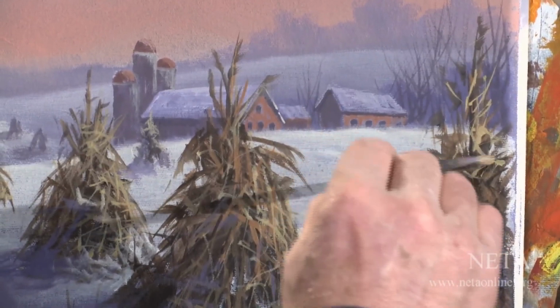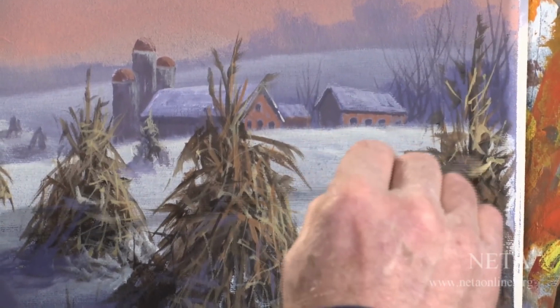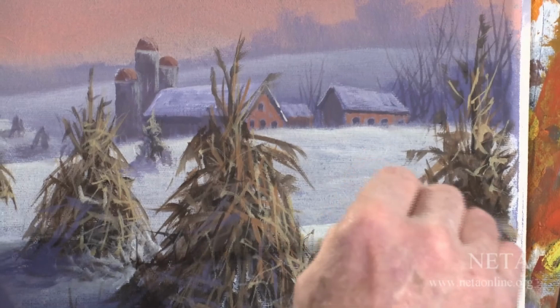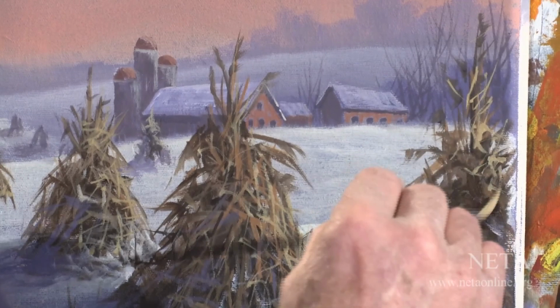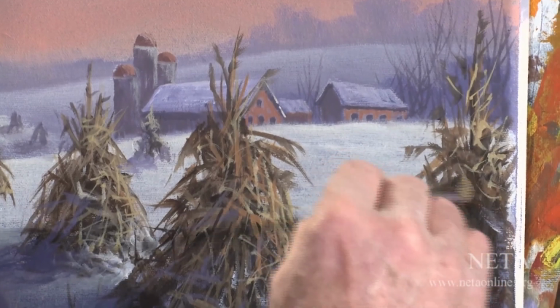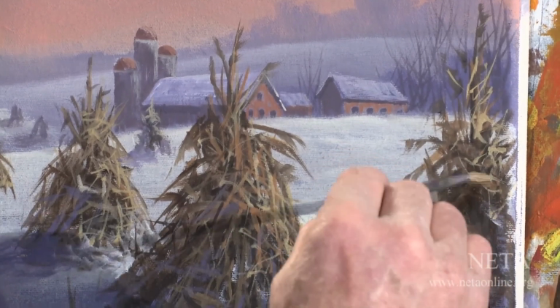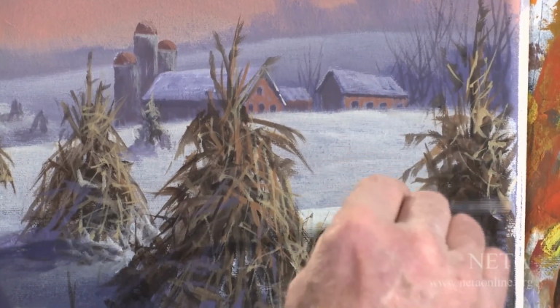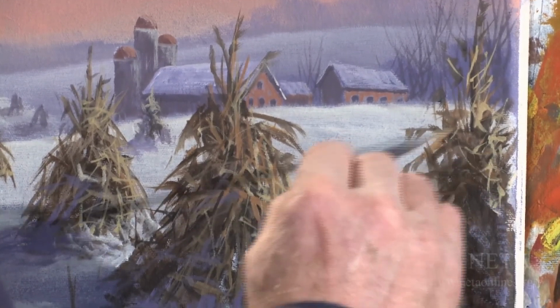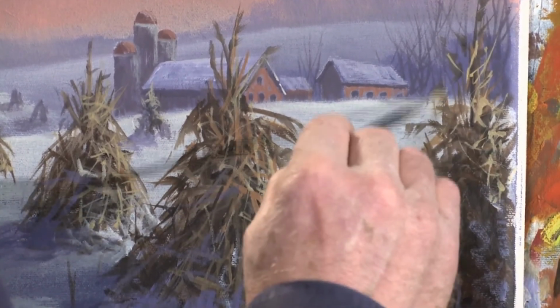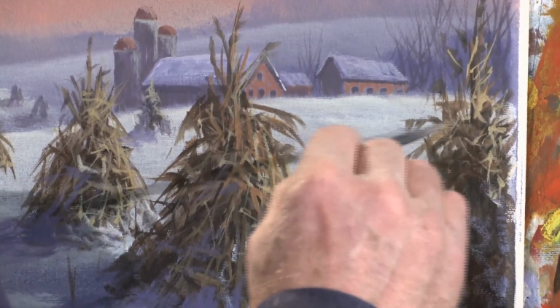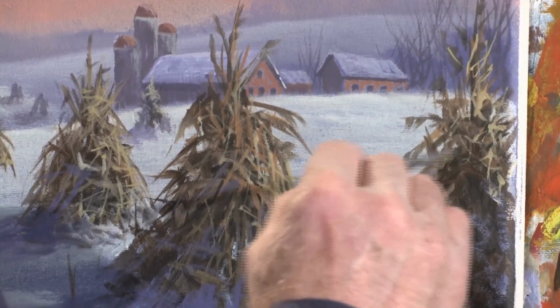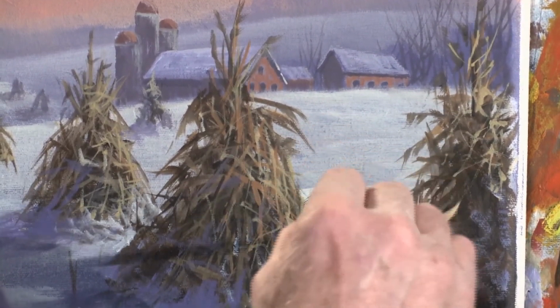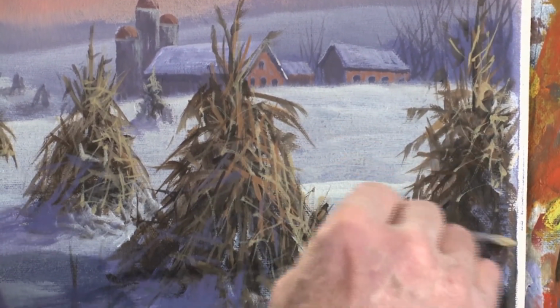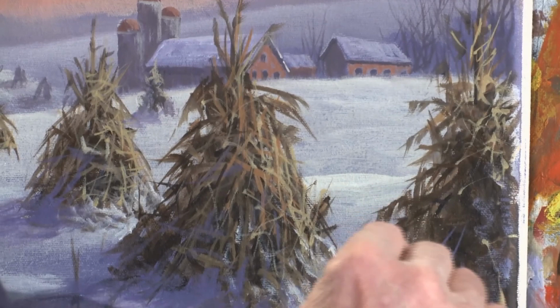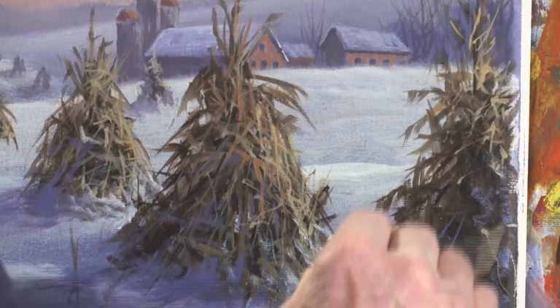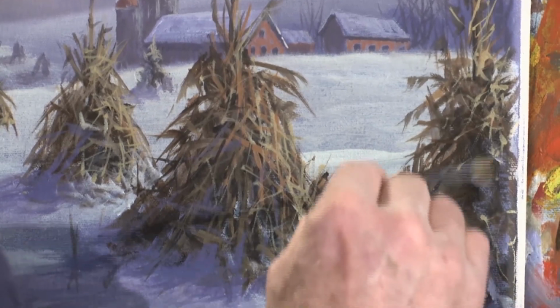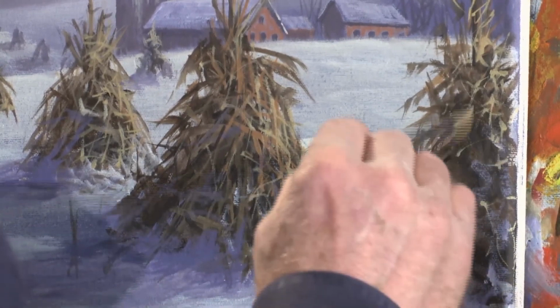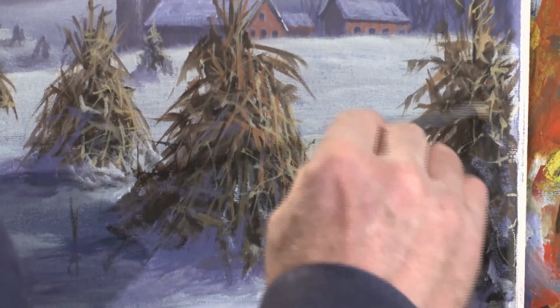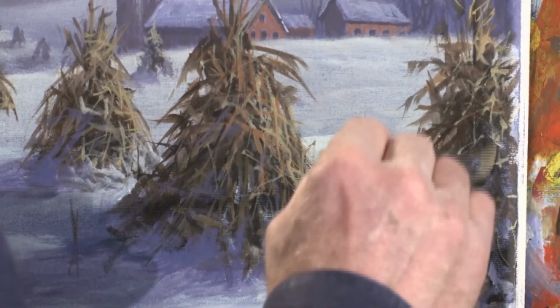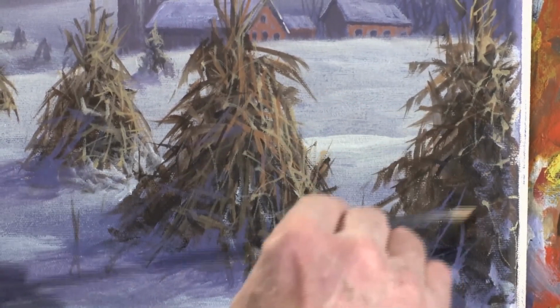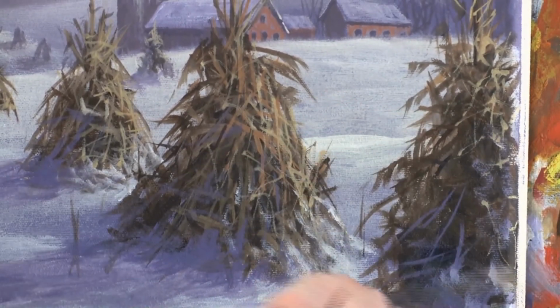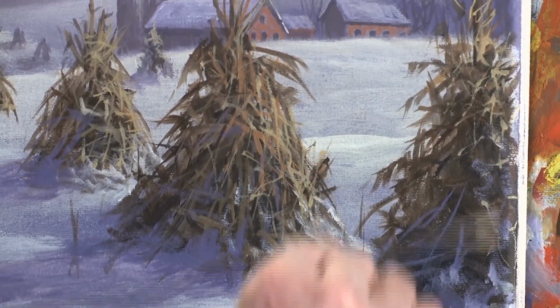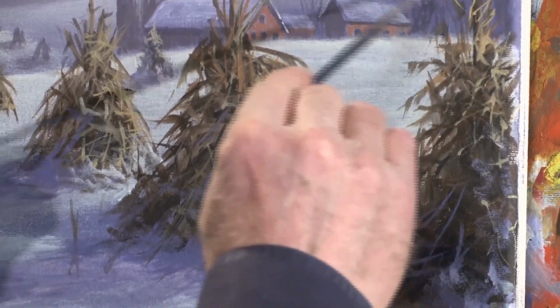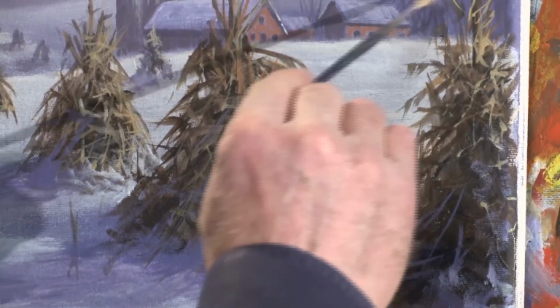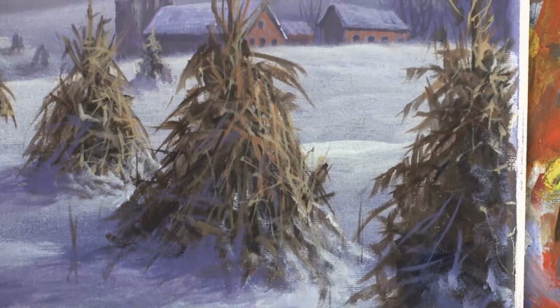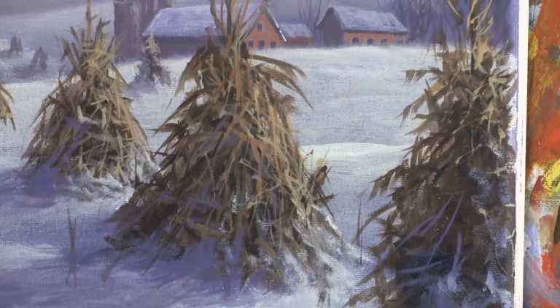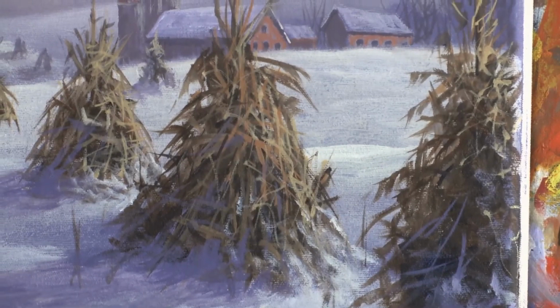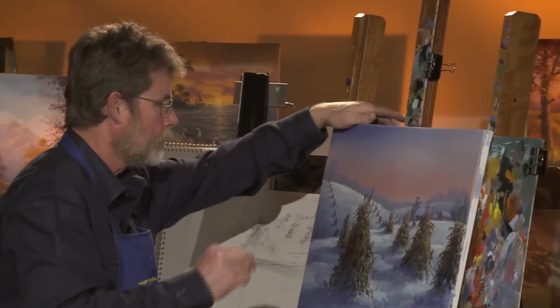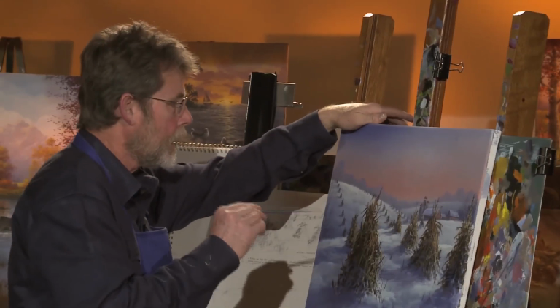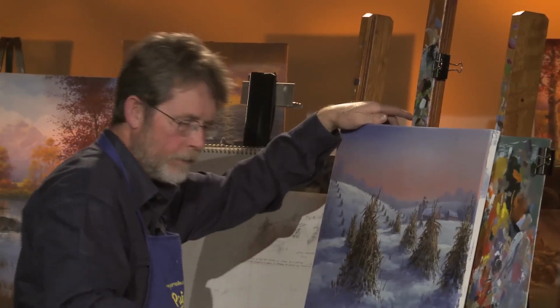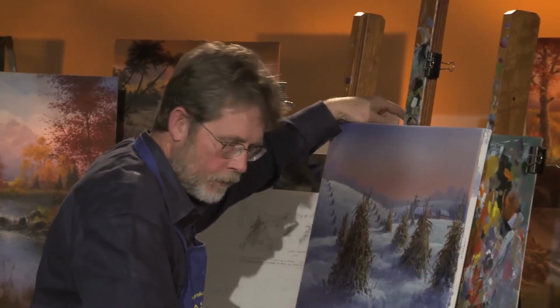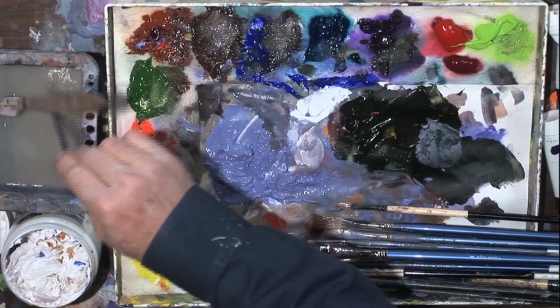Just kind of scumbling a few little highlights there. Don't get too far down this area — just mostly at the top on this one. And I think for now we're going to leave that. Now let's go to the dark ones.